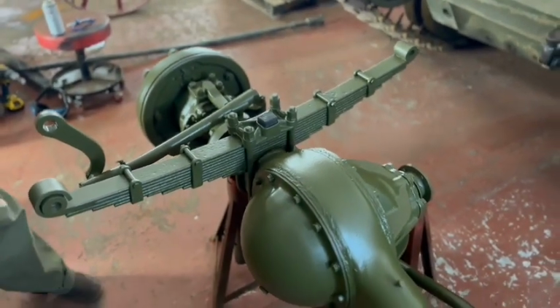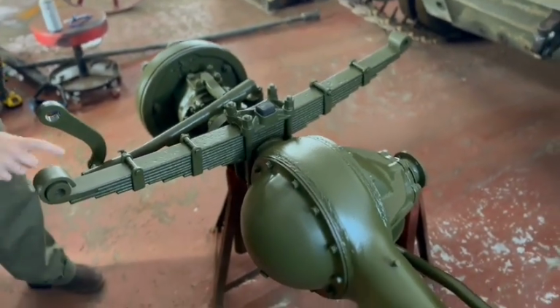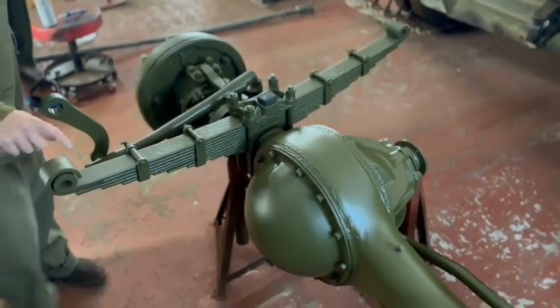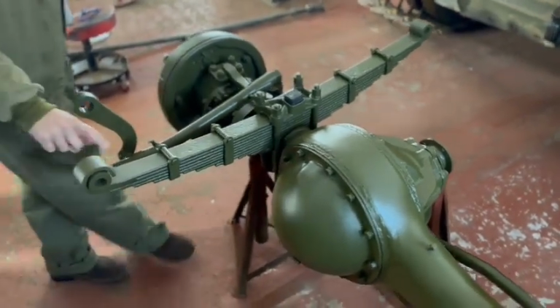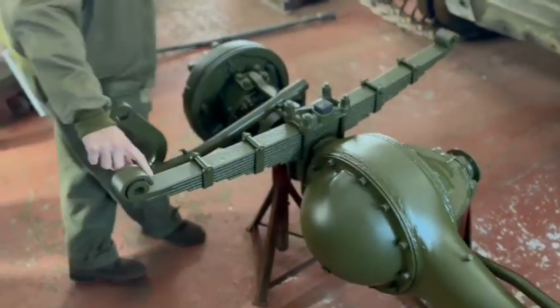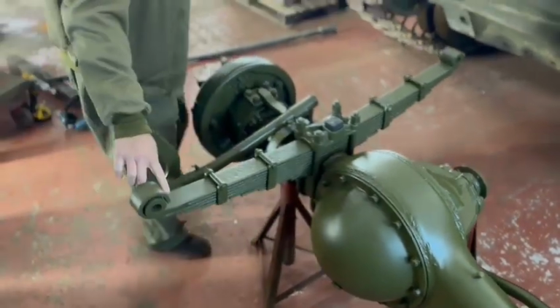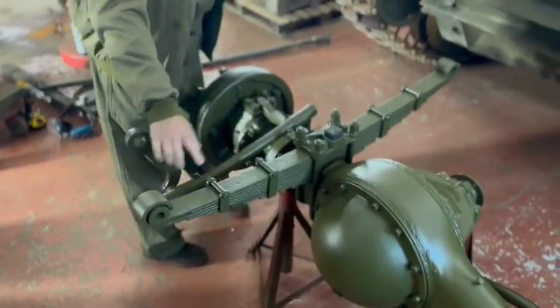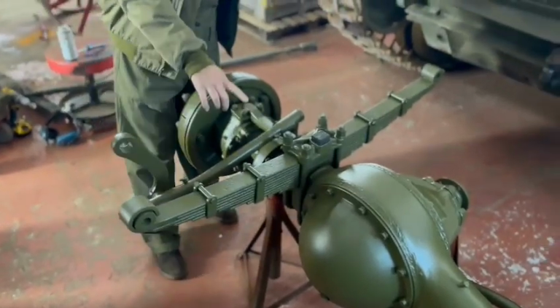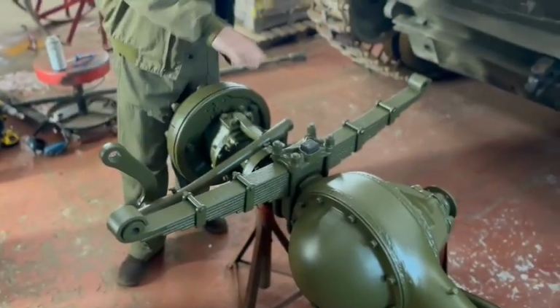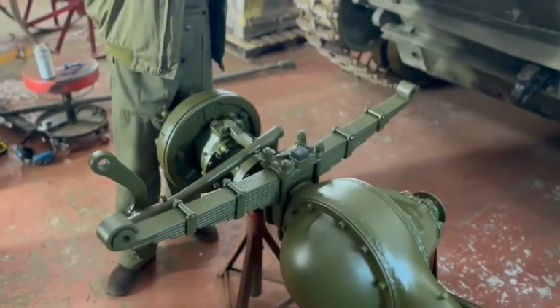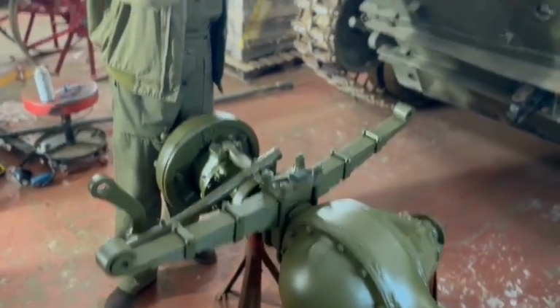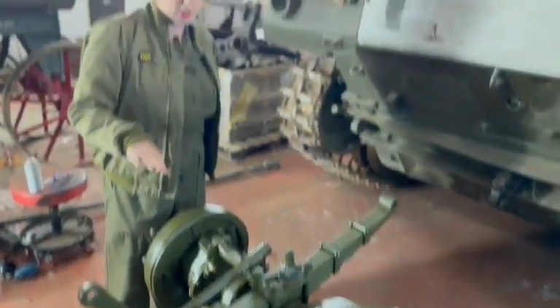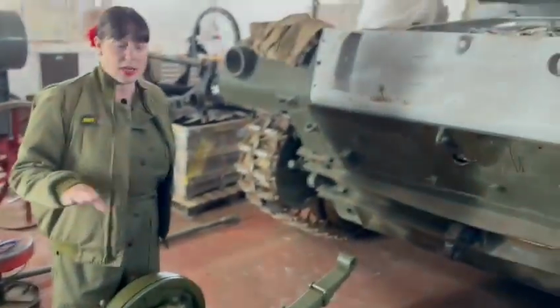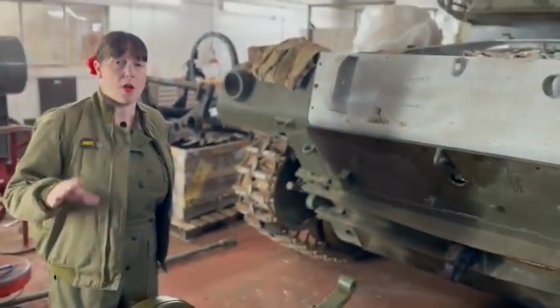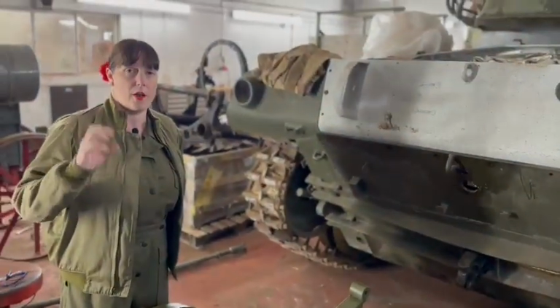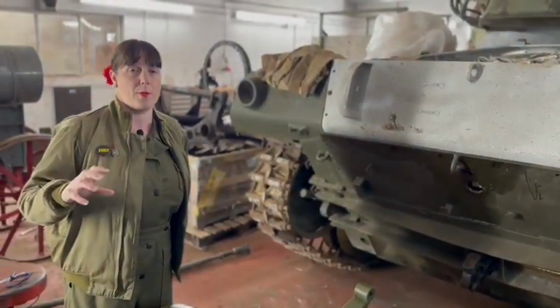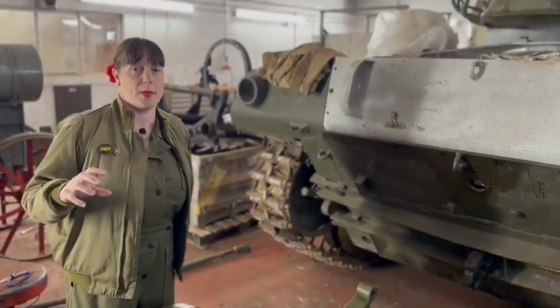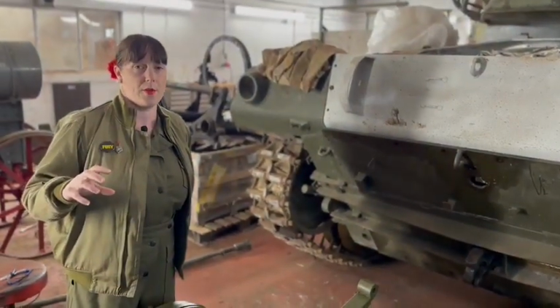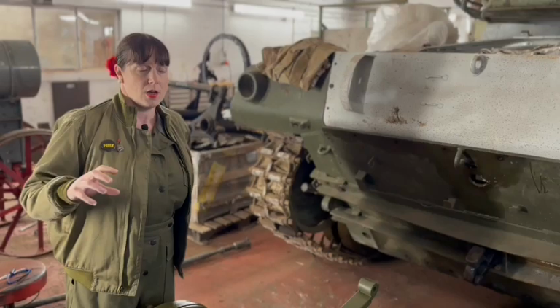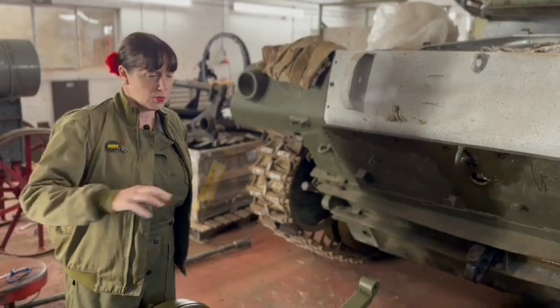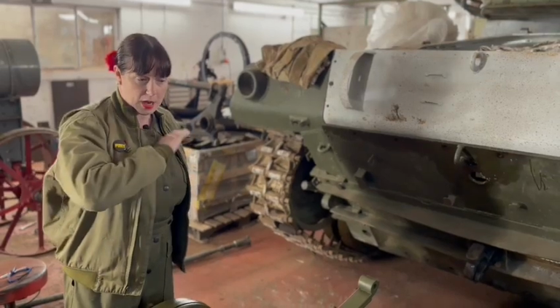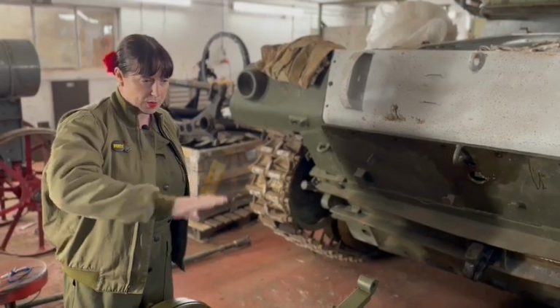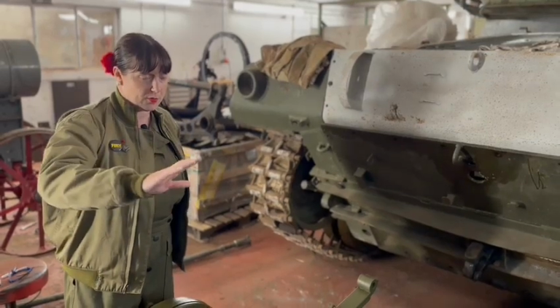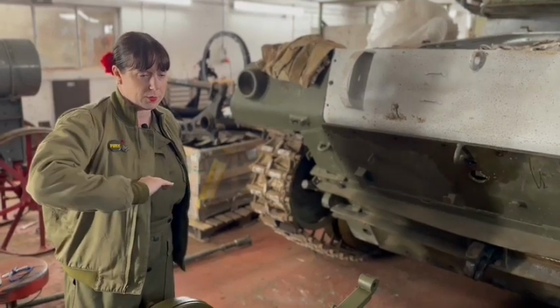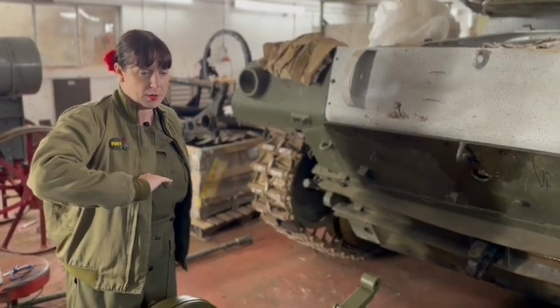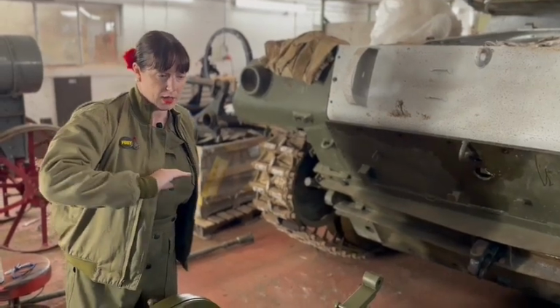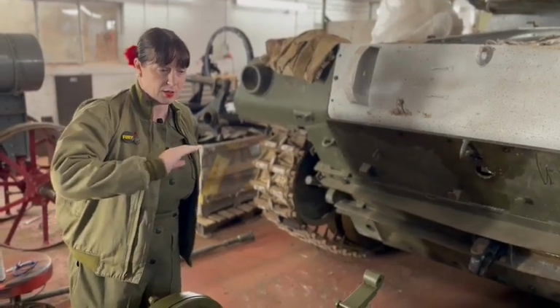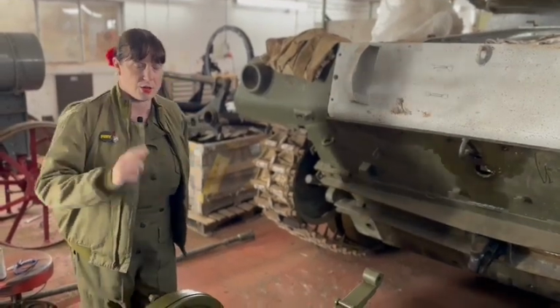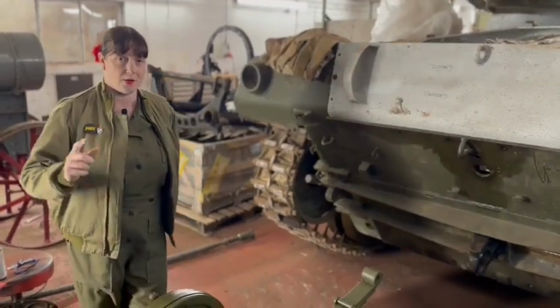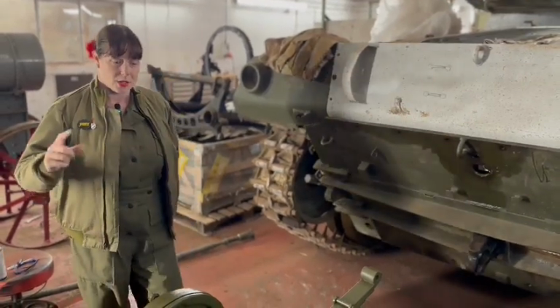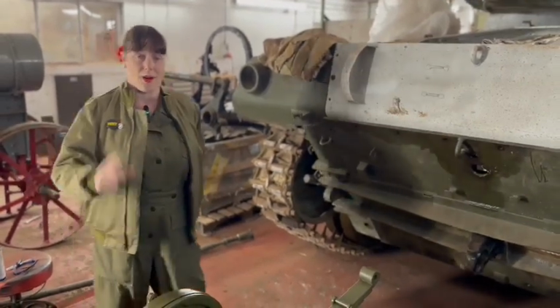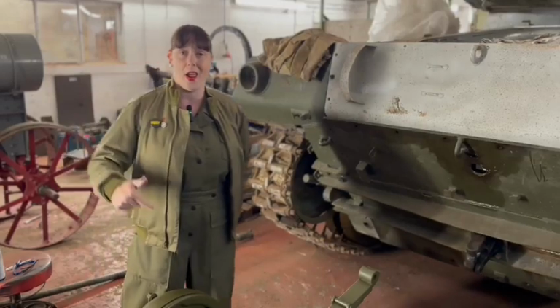These are the leaf springs here — they were so rusty. All of it had to be taken apart, rebuilt, and put back together. She's also been absolutely blasted from top to bottom, and now she's had her top coat done as well, which is where we're at now.